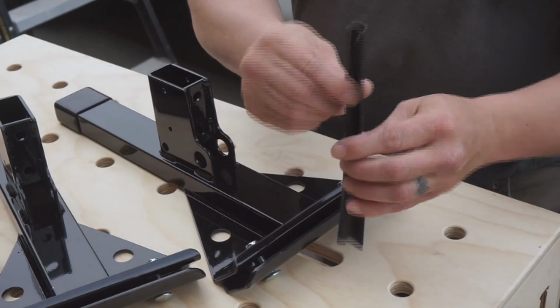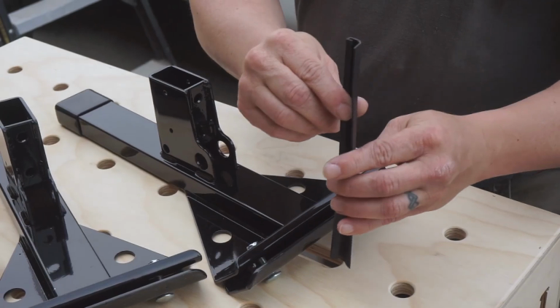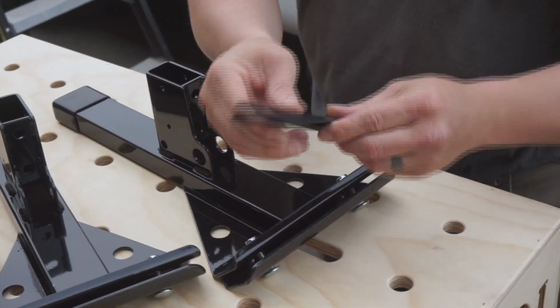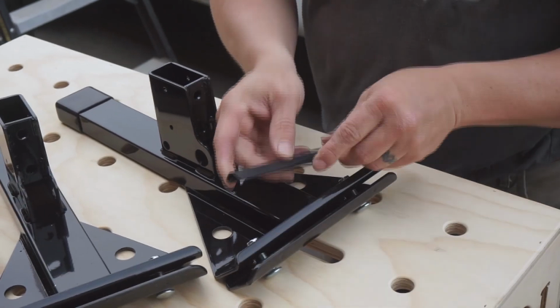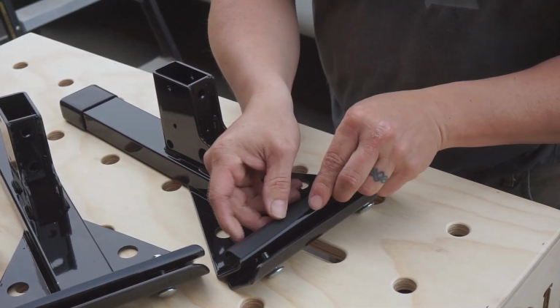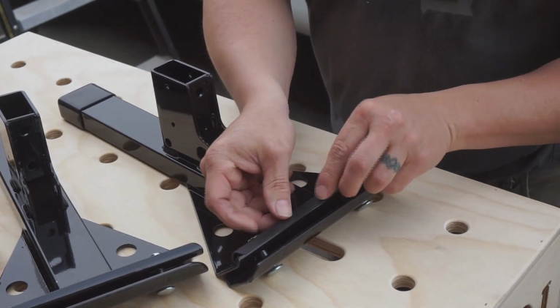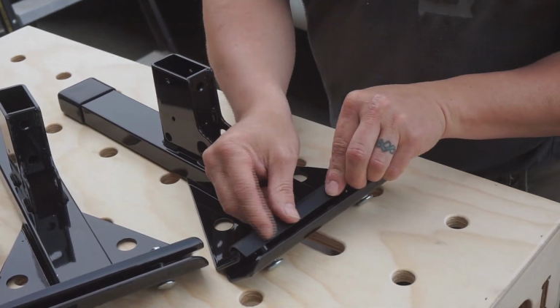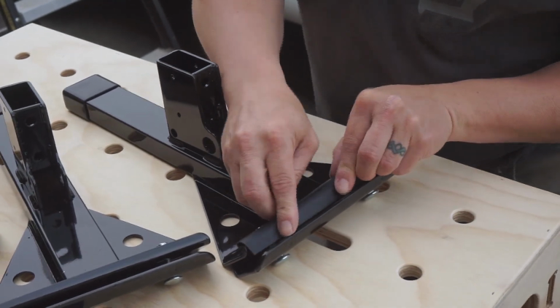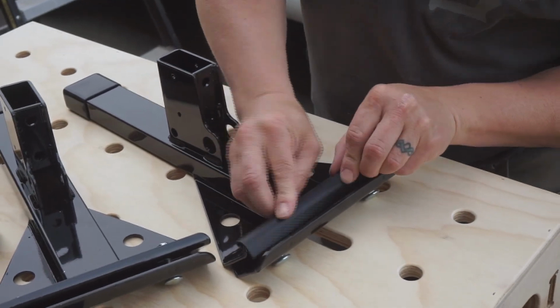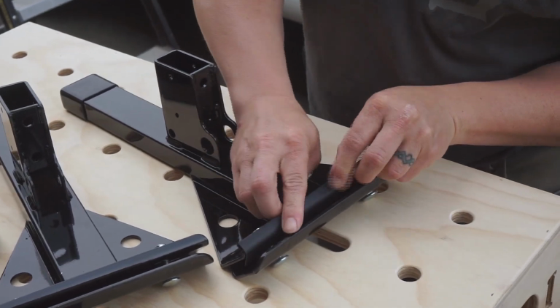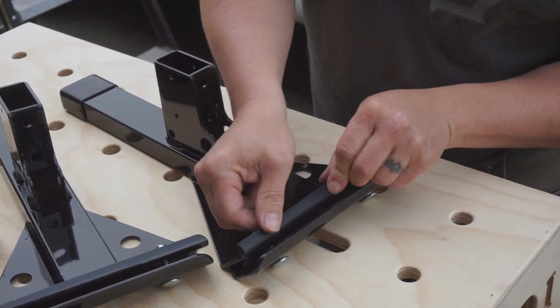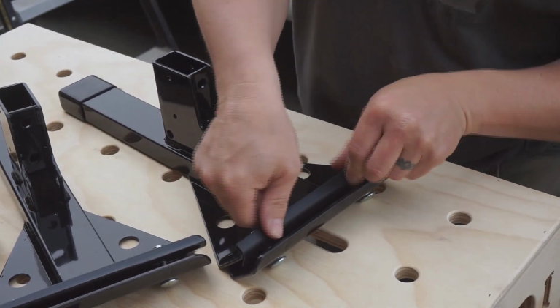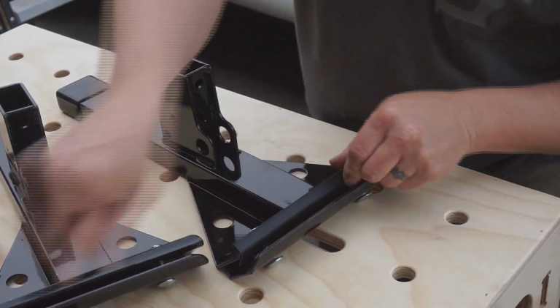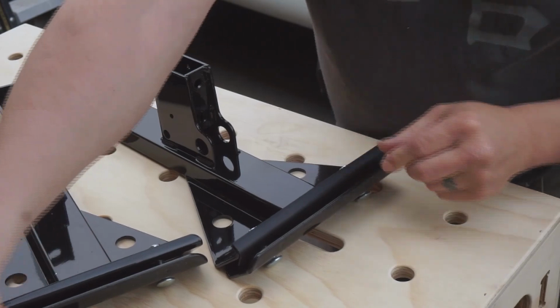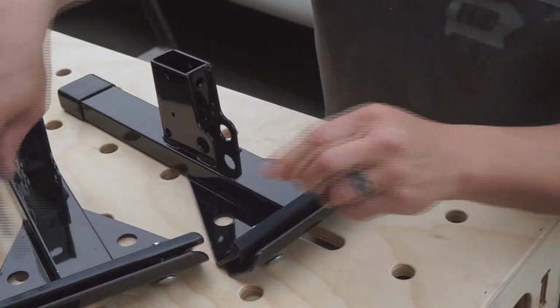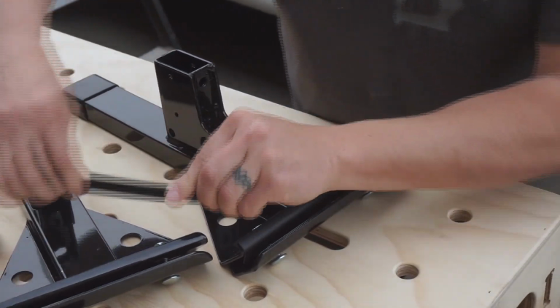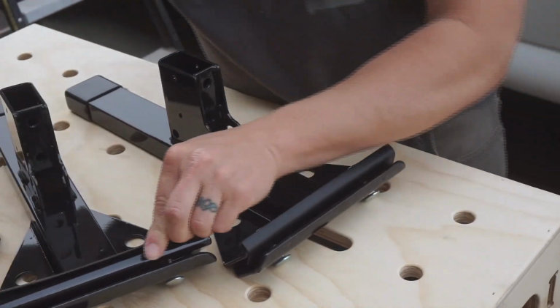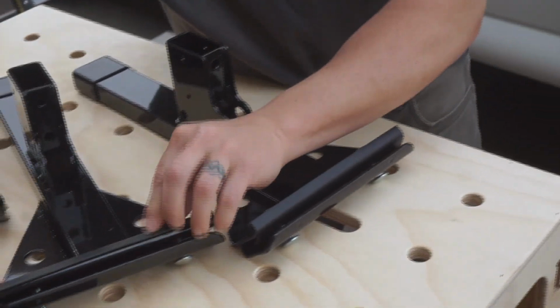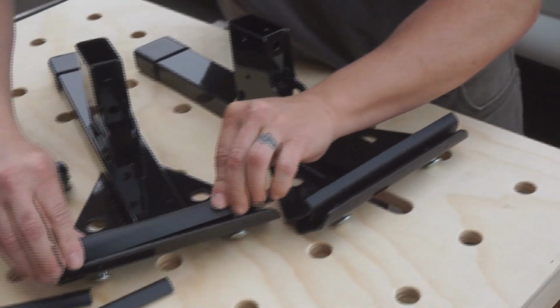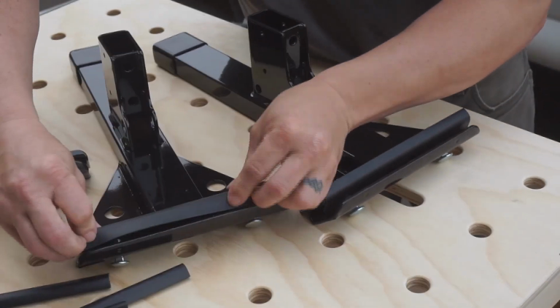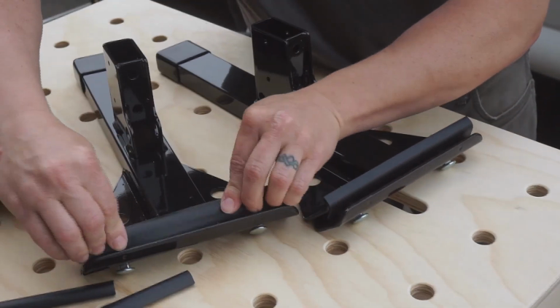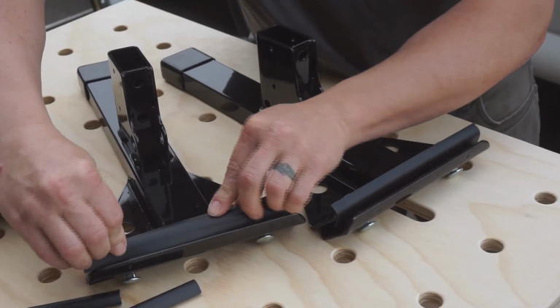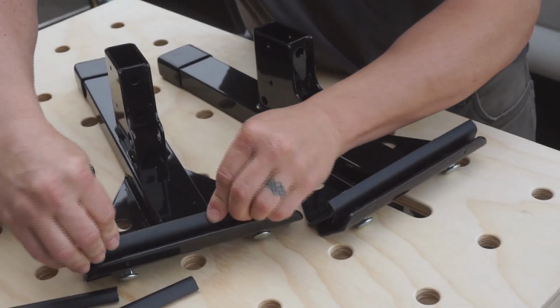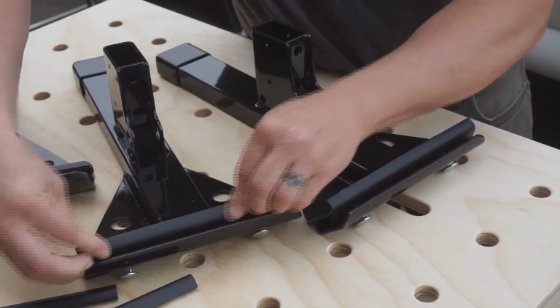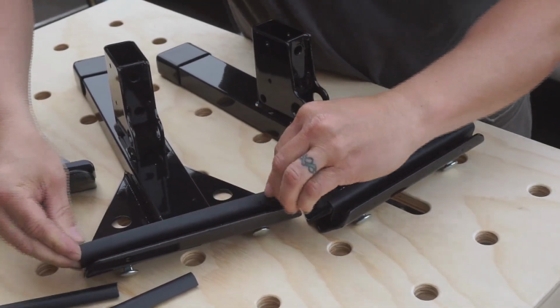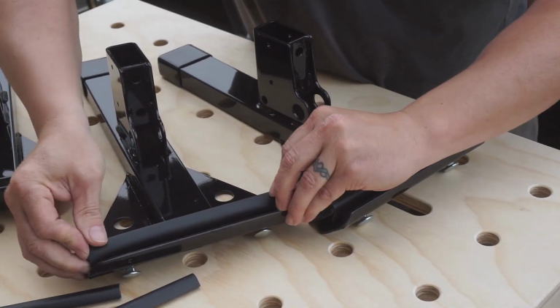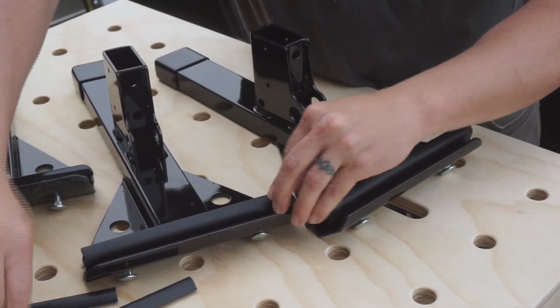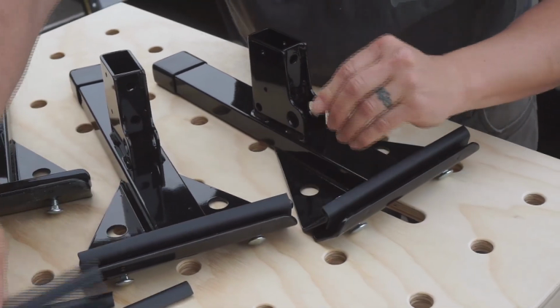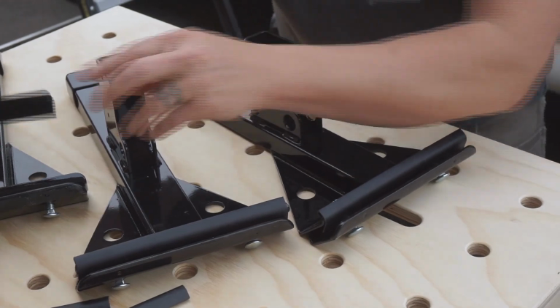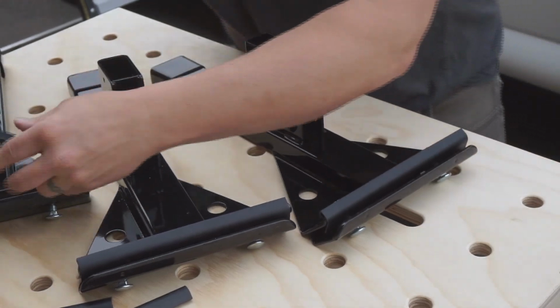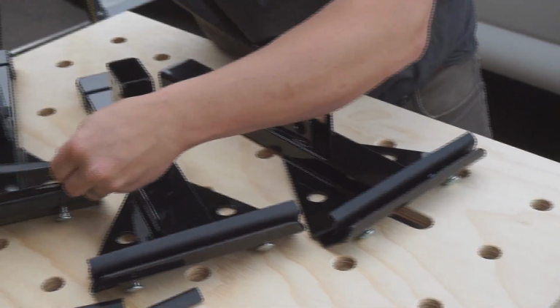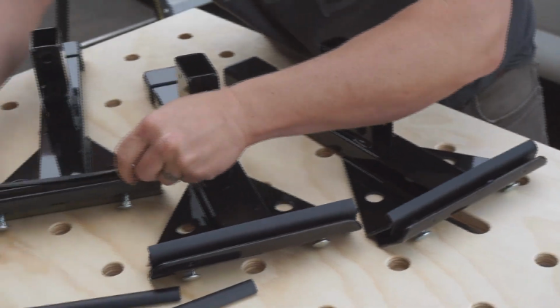VanTech supplies these rubber seals. They just kind of click on to the bottom edge, and that keeps them from sliding and allows a little bit of compression when you go to mount the bracket on the truck.